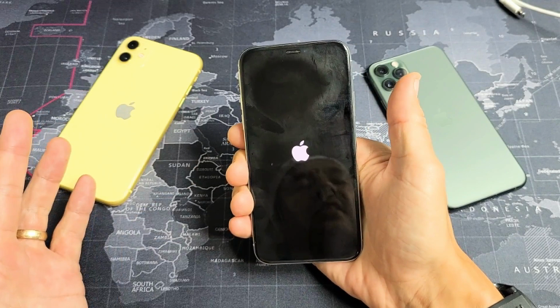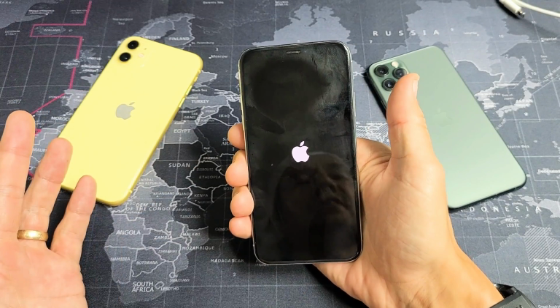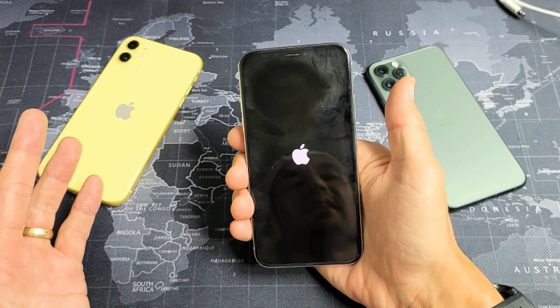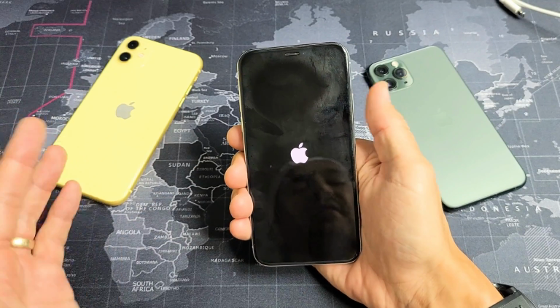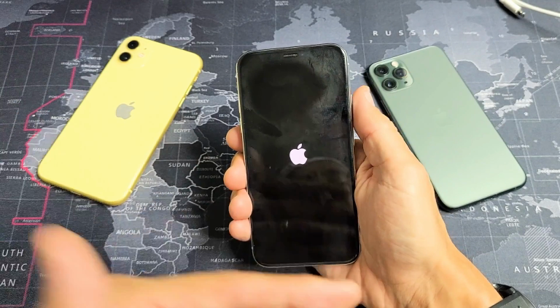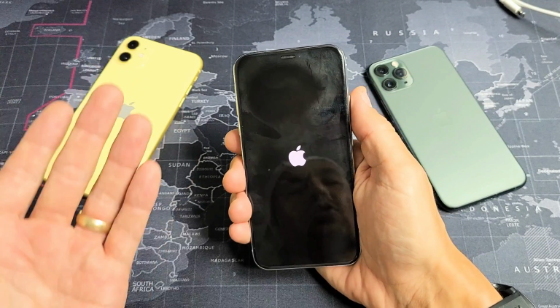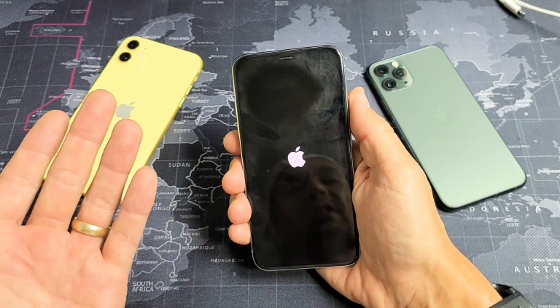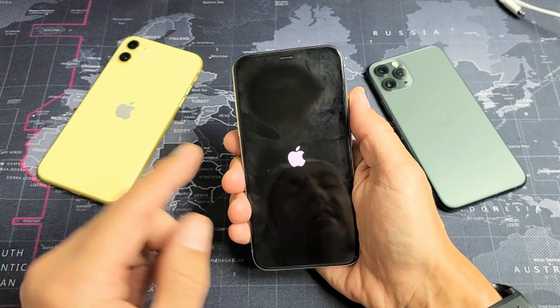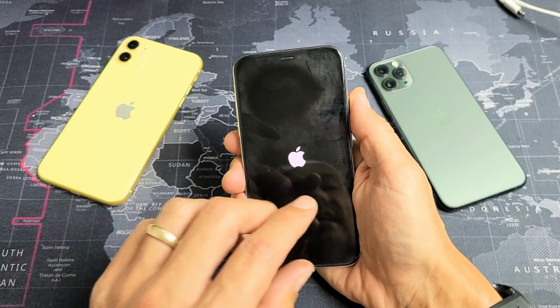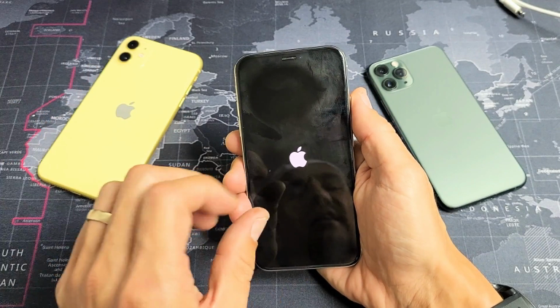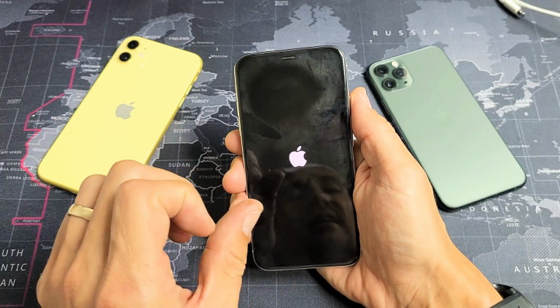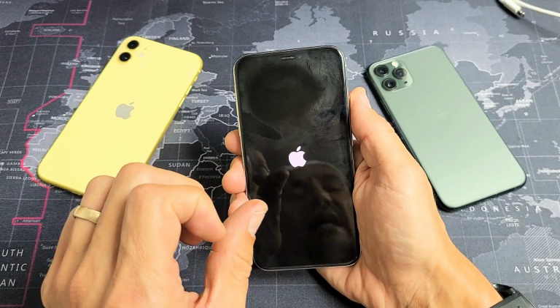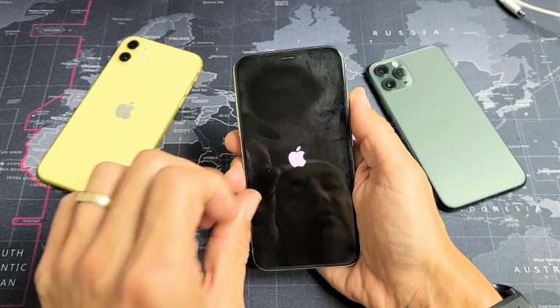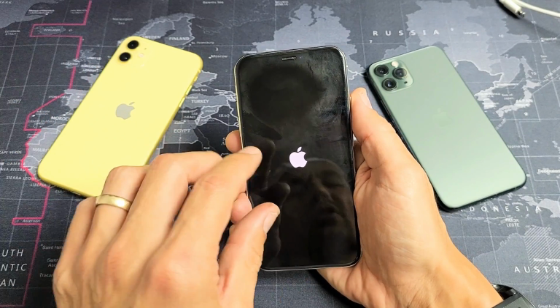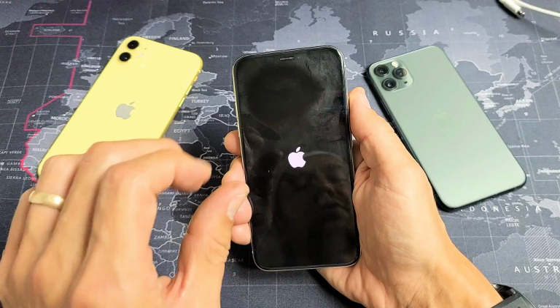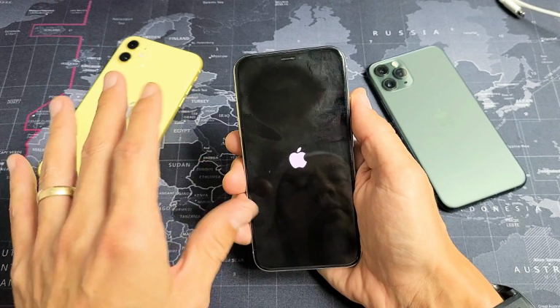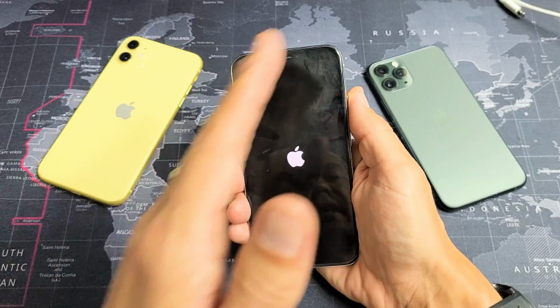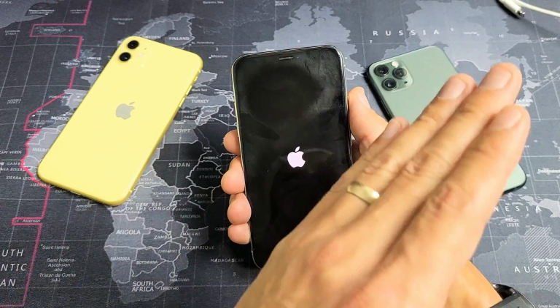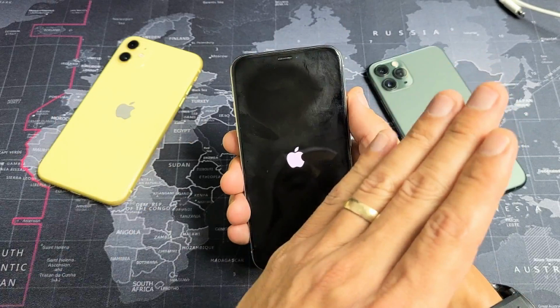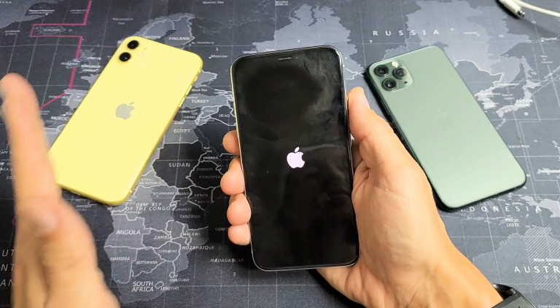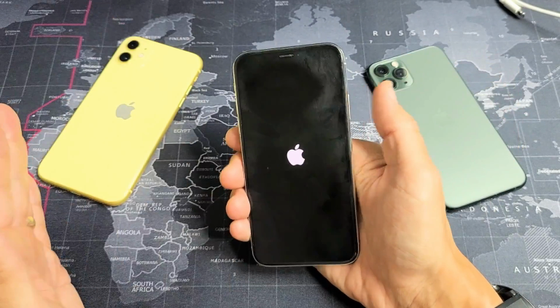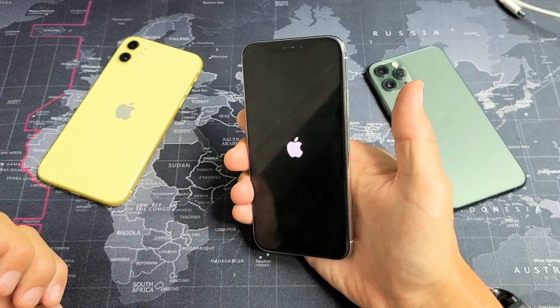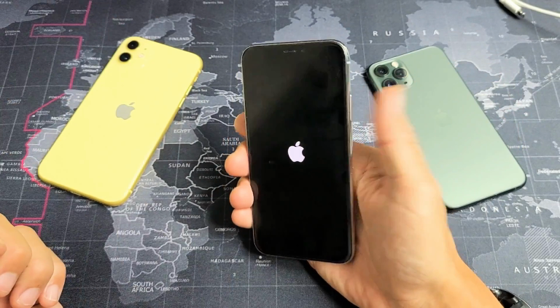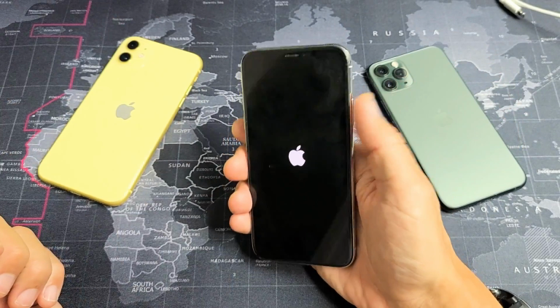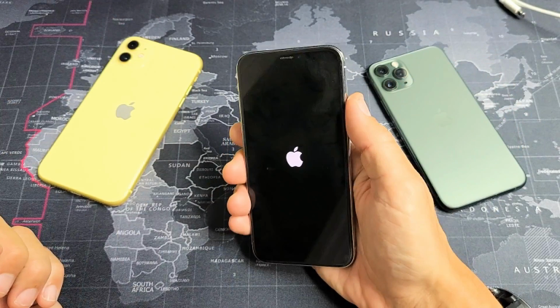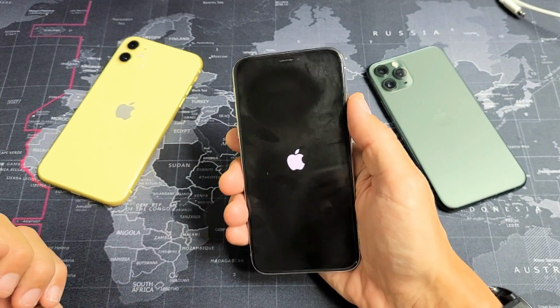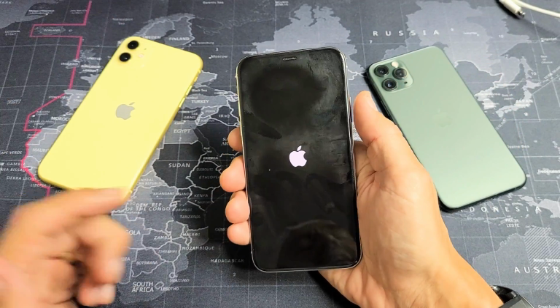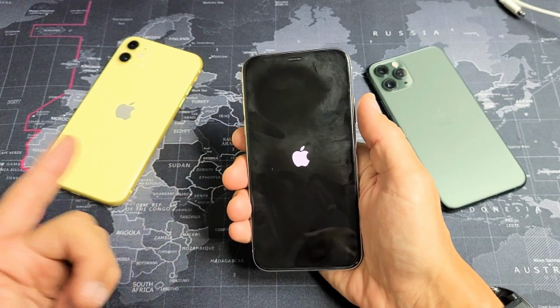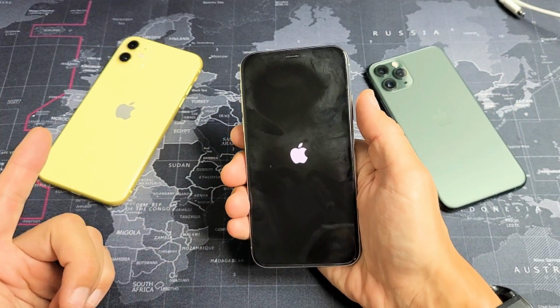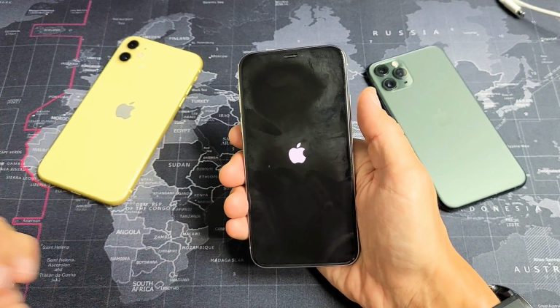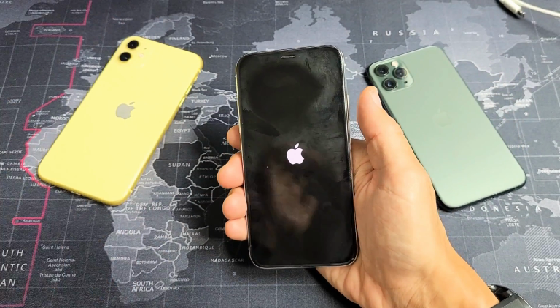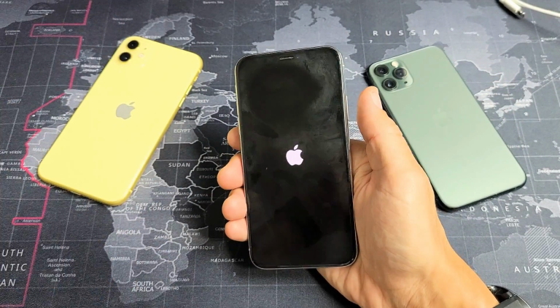Now, if you held it for 20 seconds and the Apple logo stopped blinking — meaning it basically turned off the phone — then just turn it back on and you guys should be good to go.